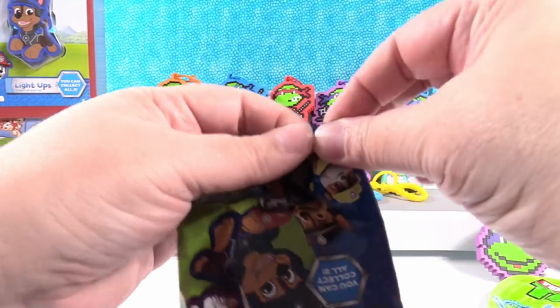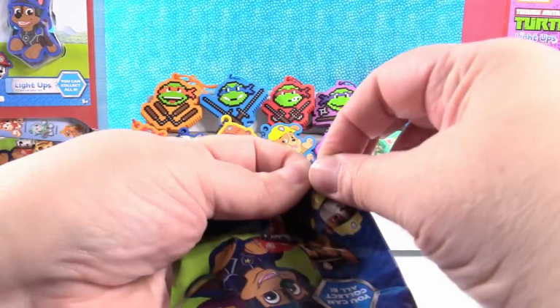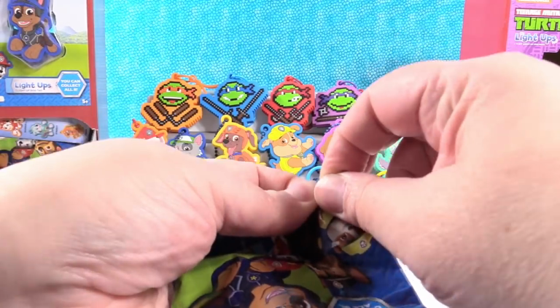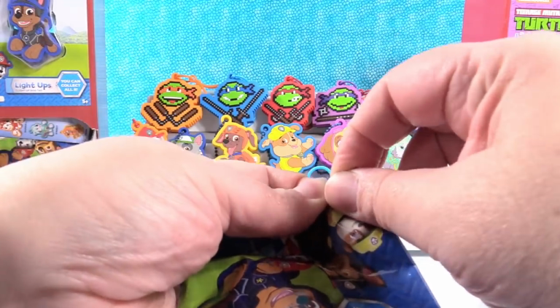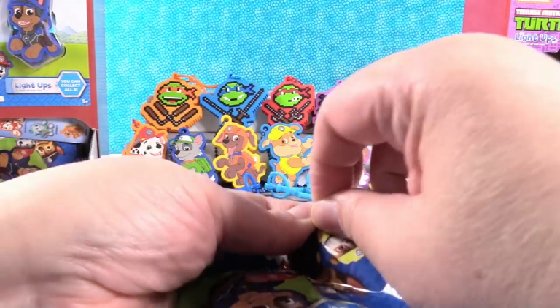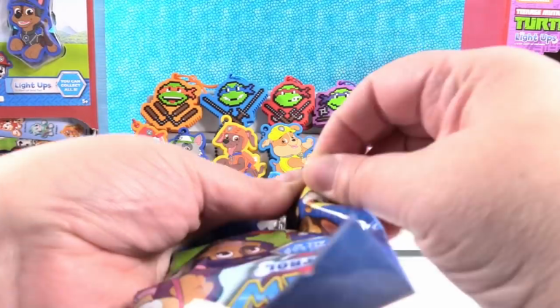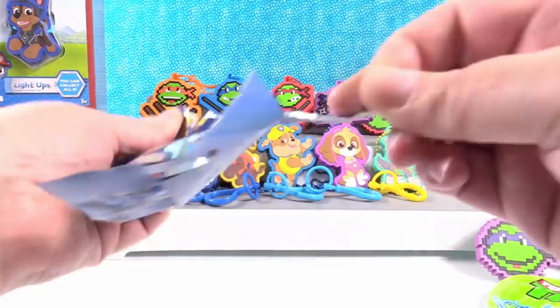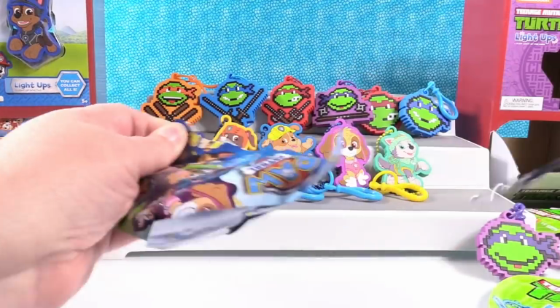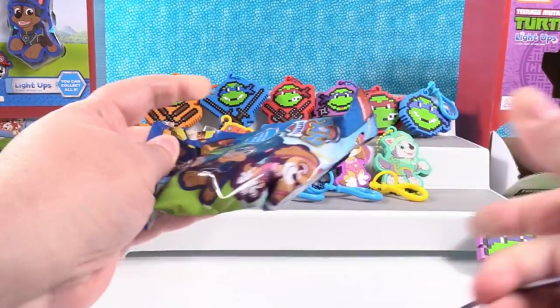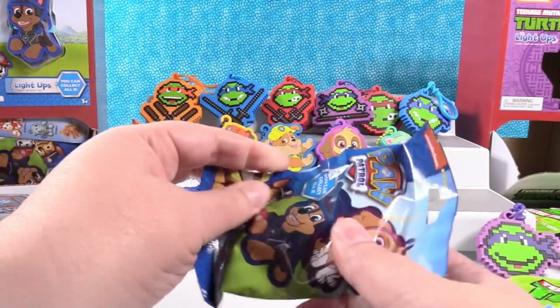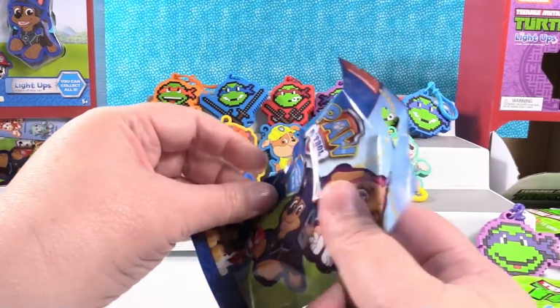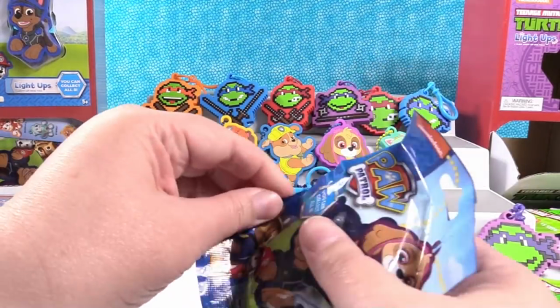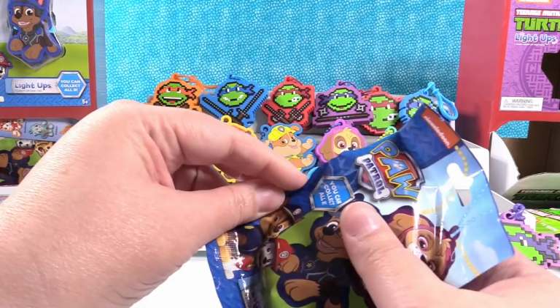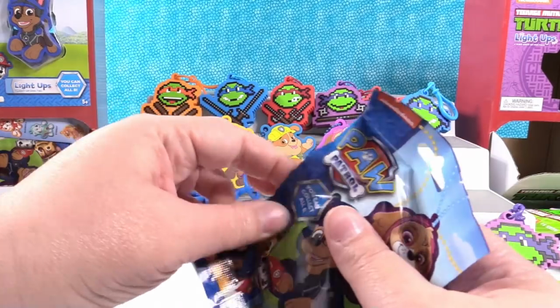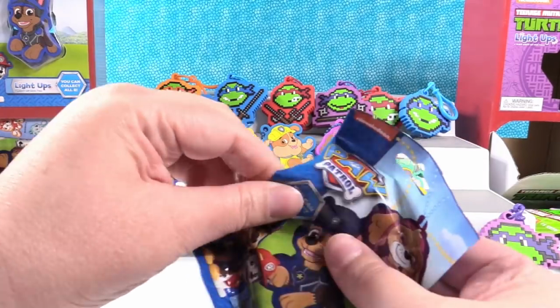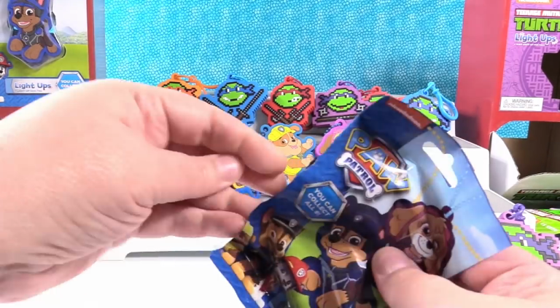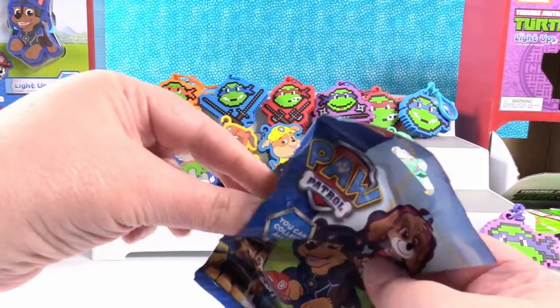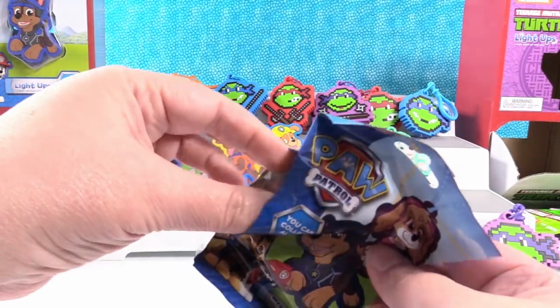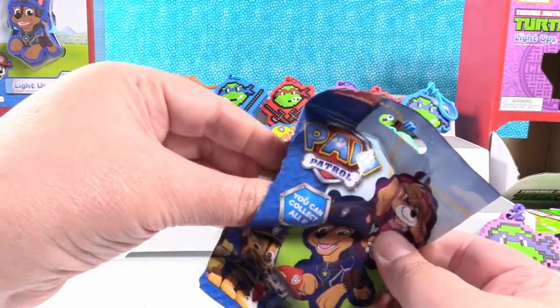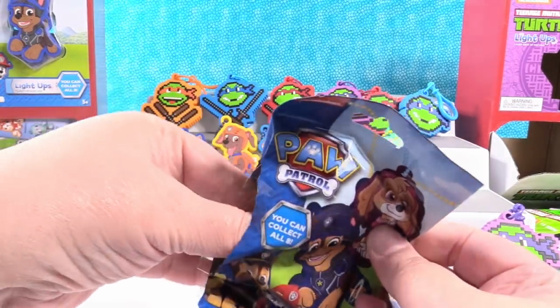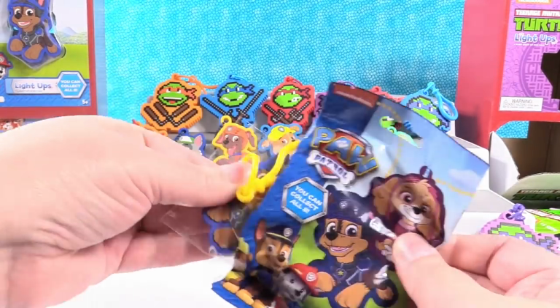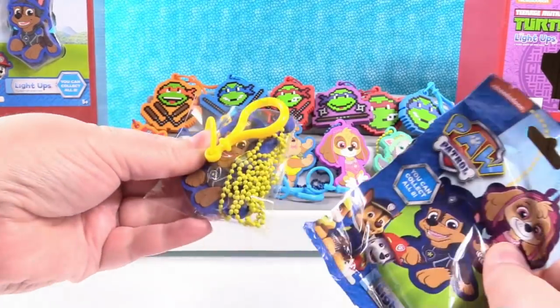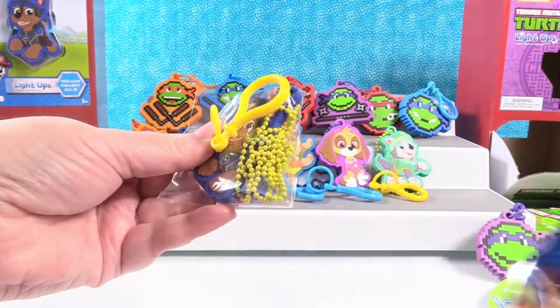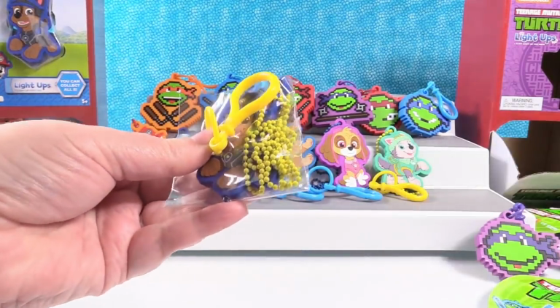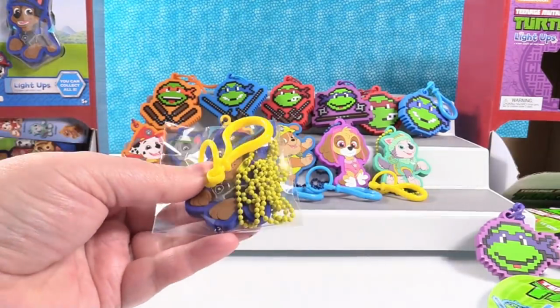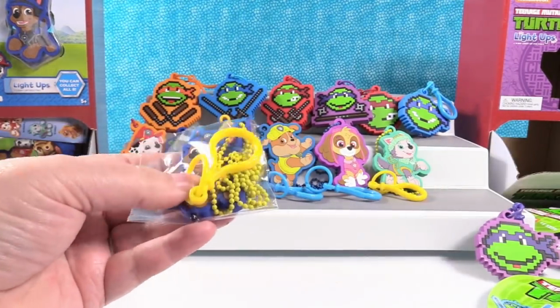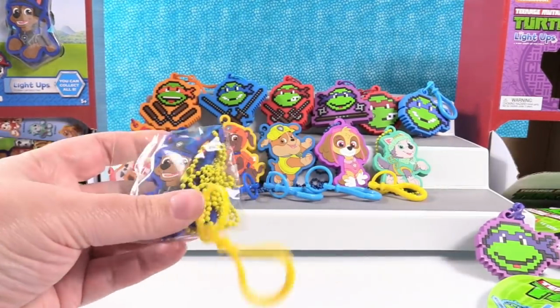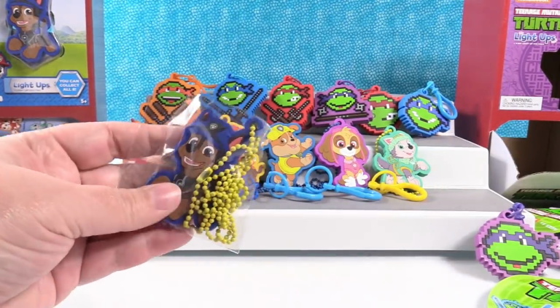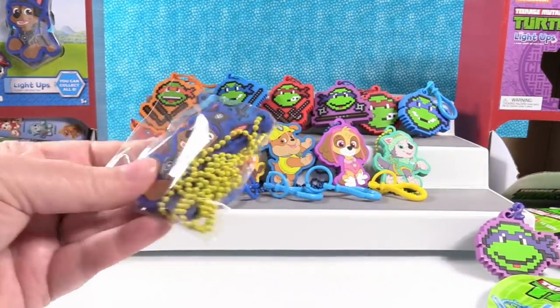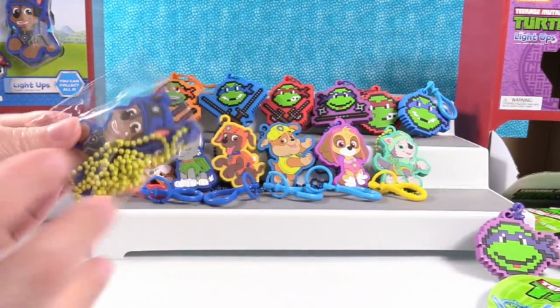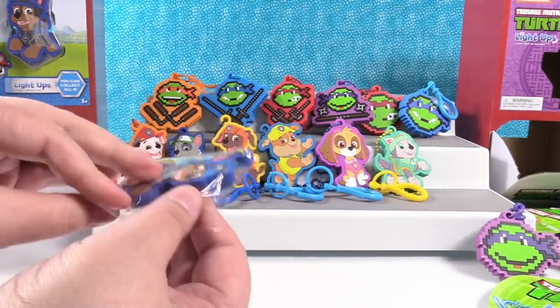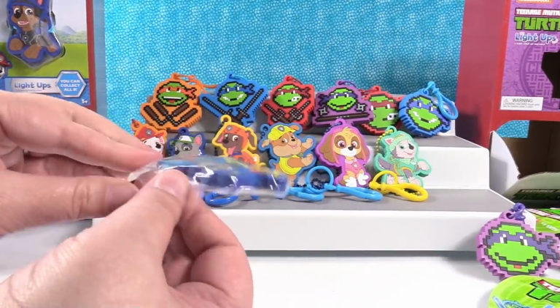With Paw Patrol we're just looking for Chase and Tracker. Here's Chase — there's Chase.